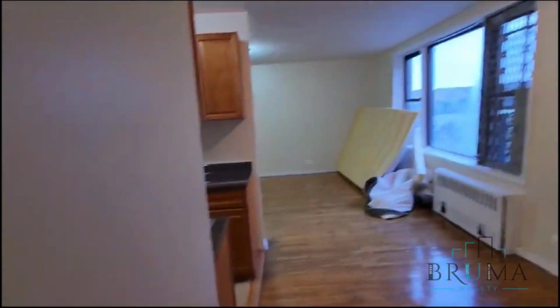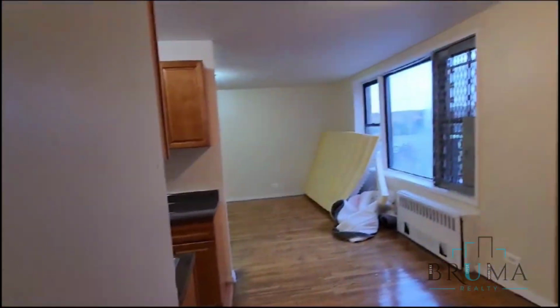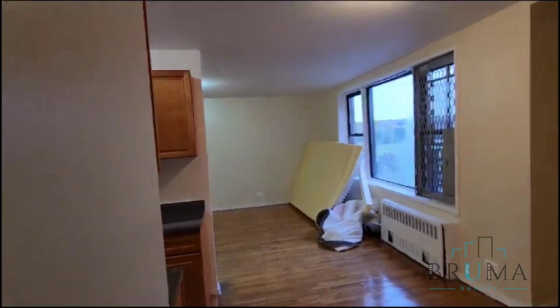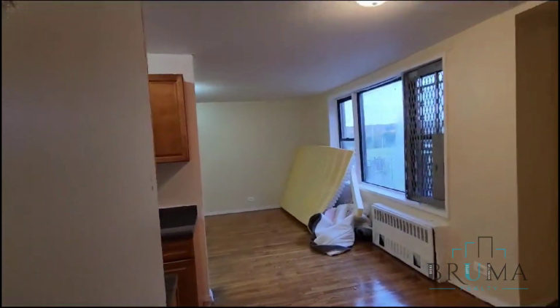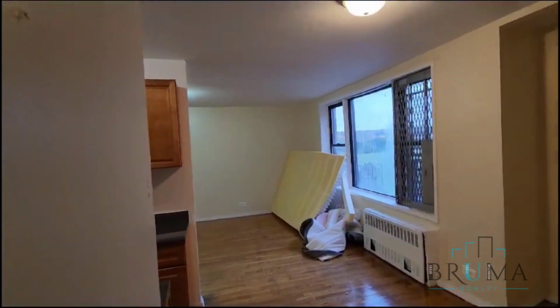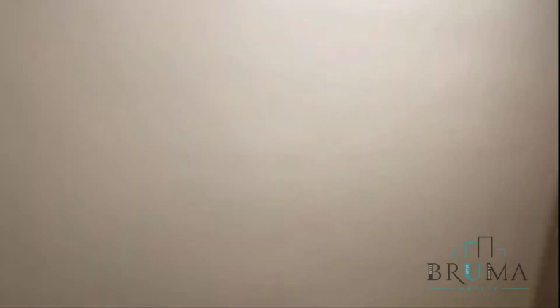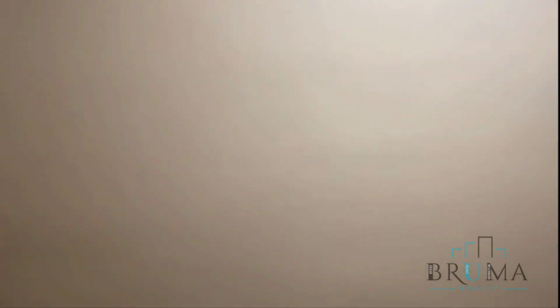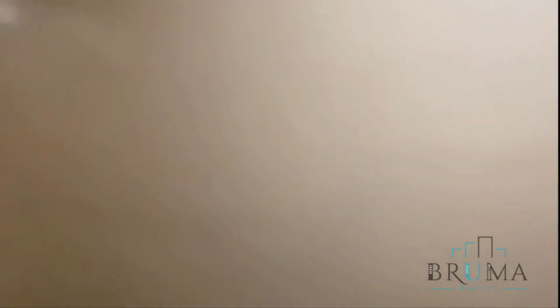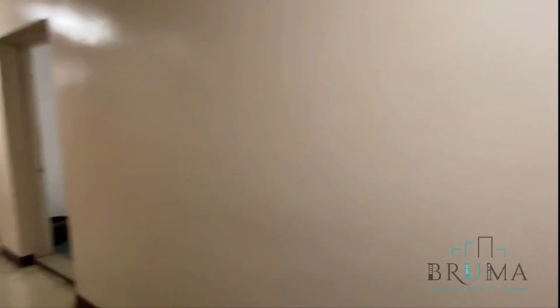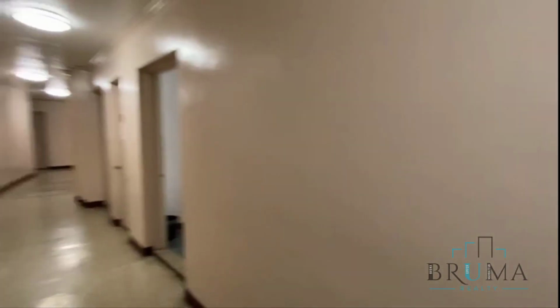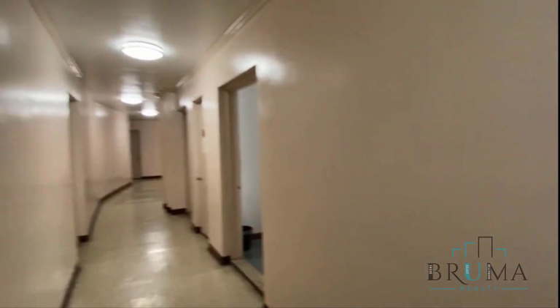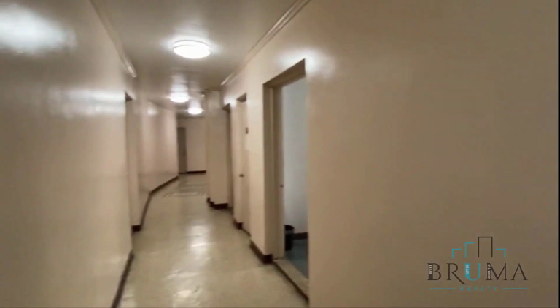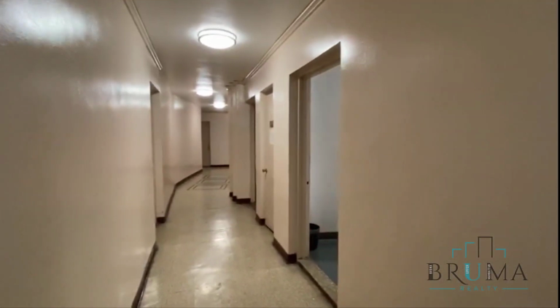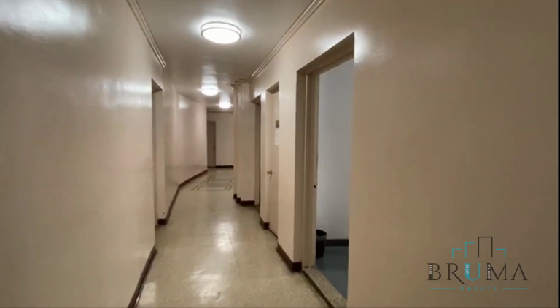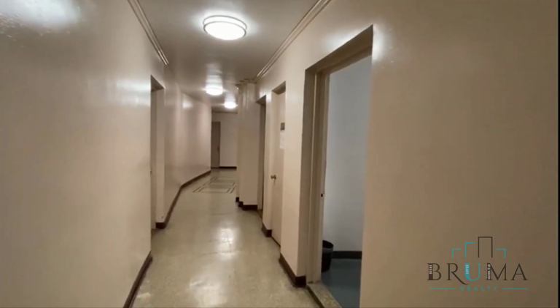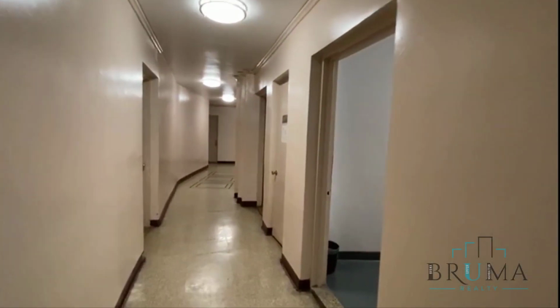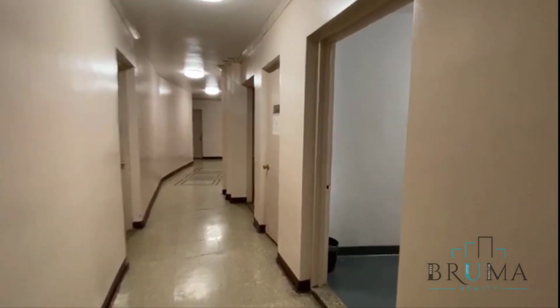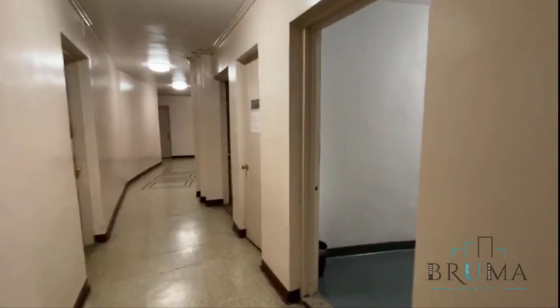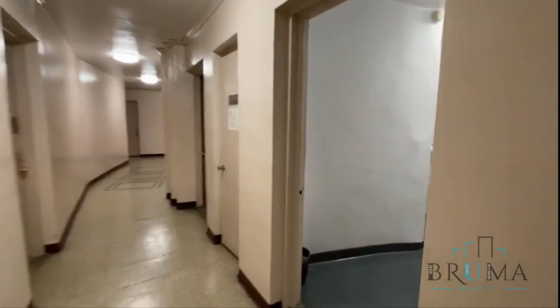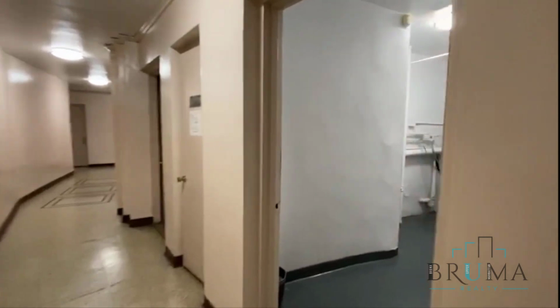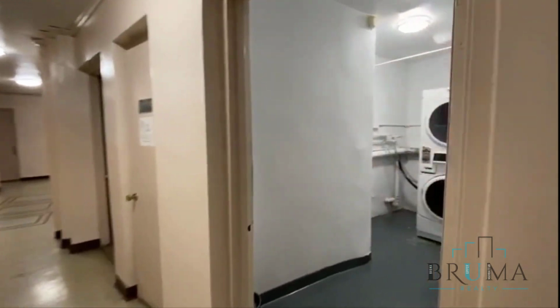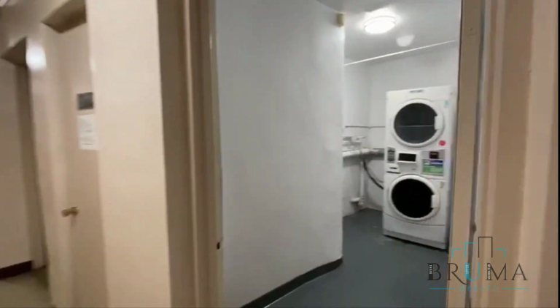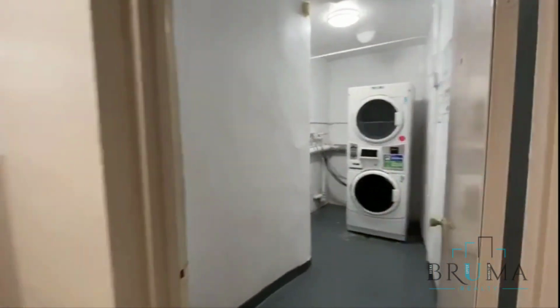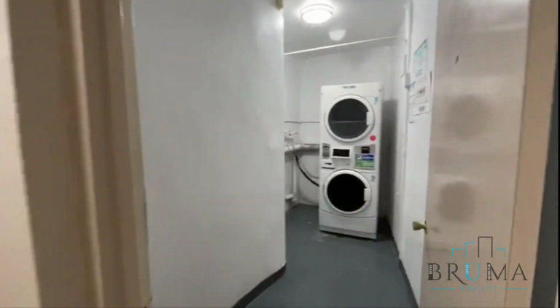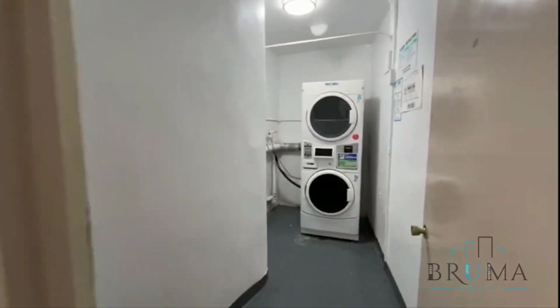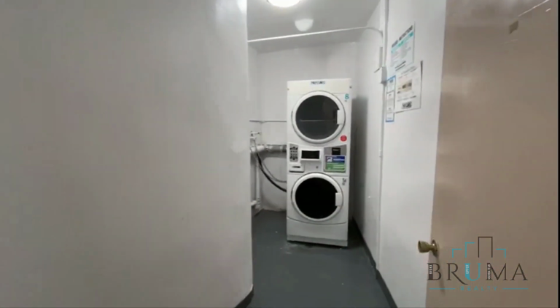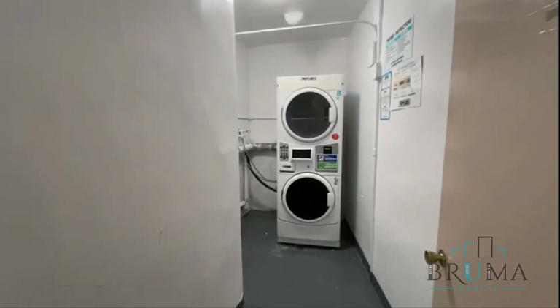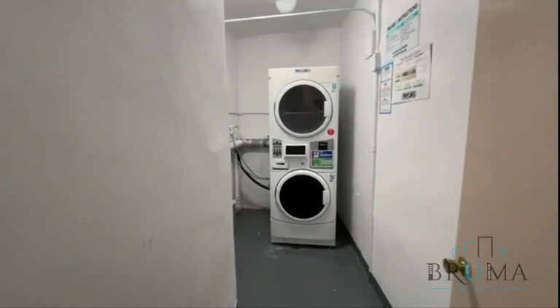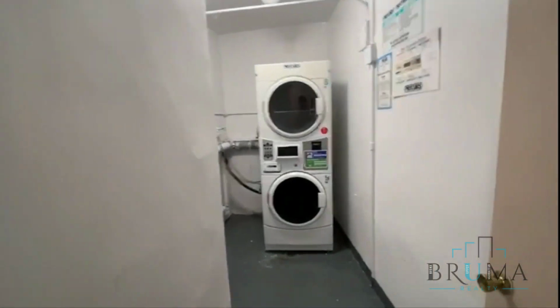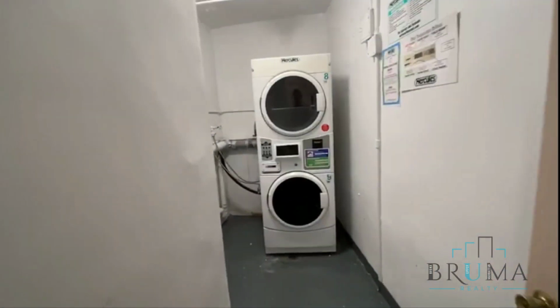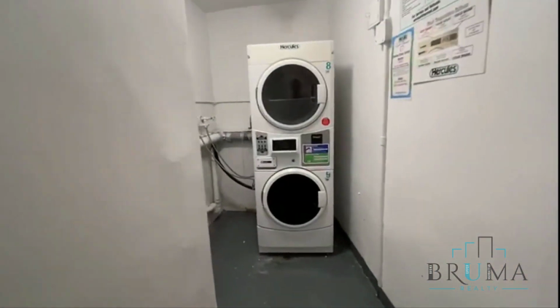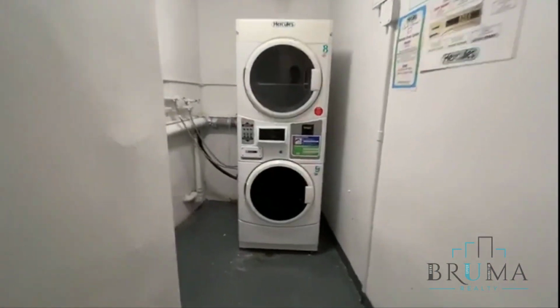Thanks for watching. This is a hallway — laundry on every floor.